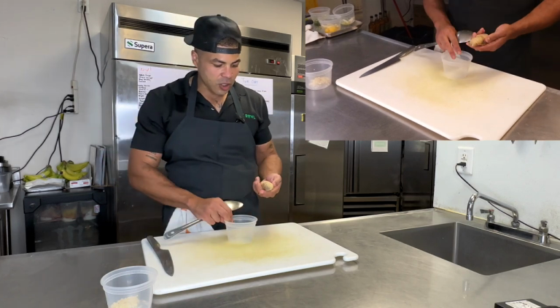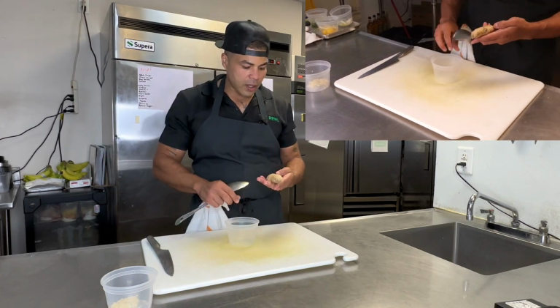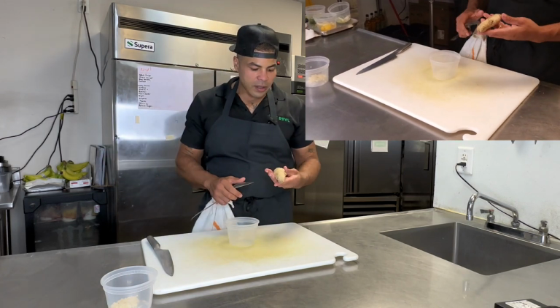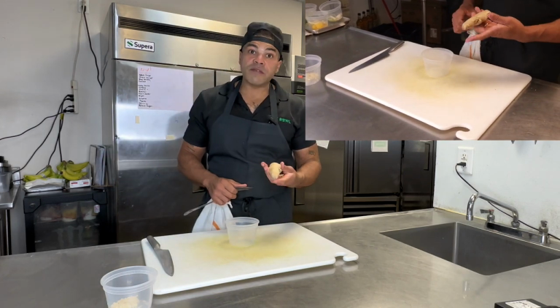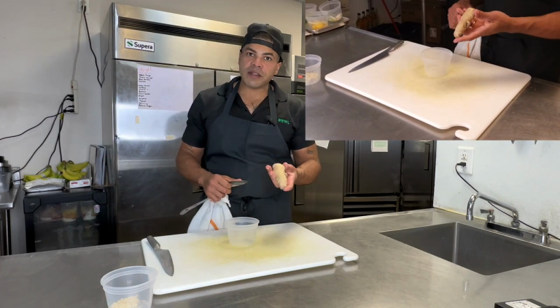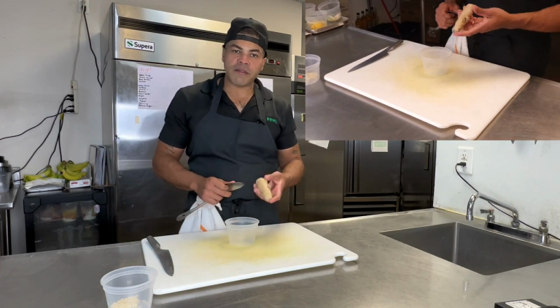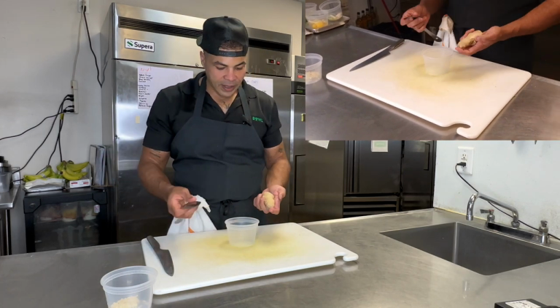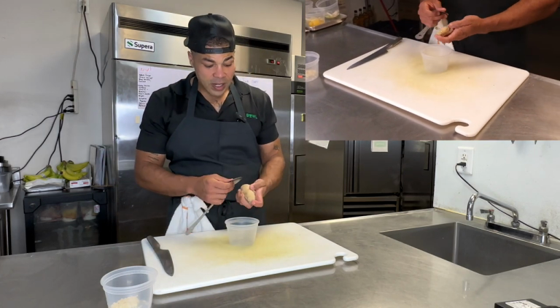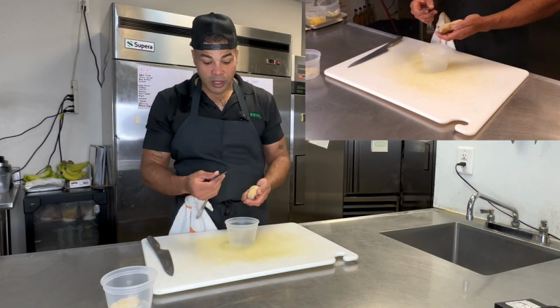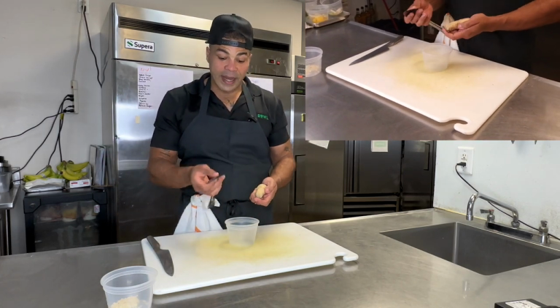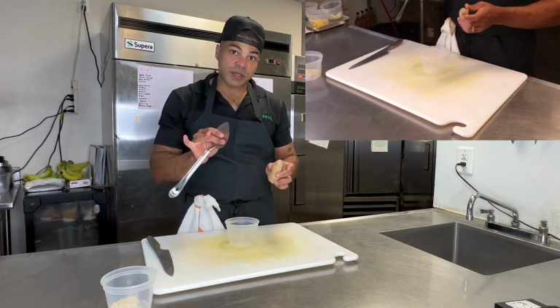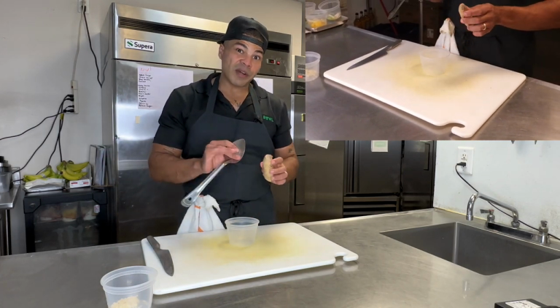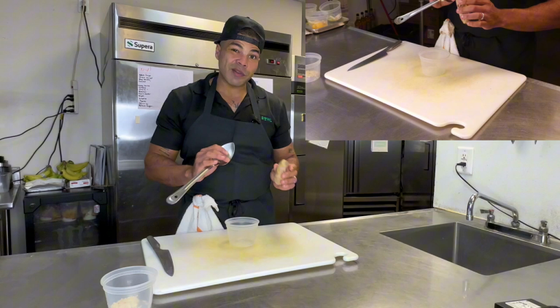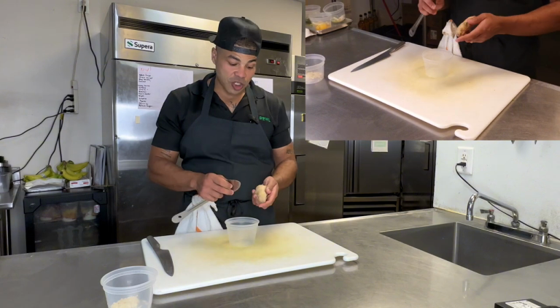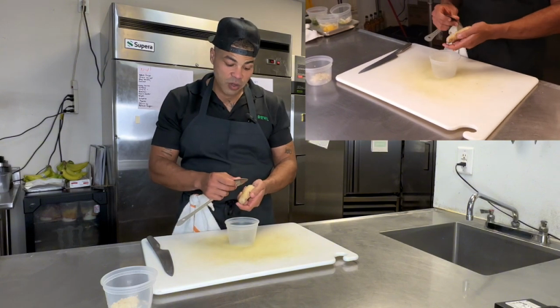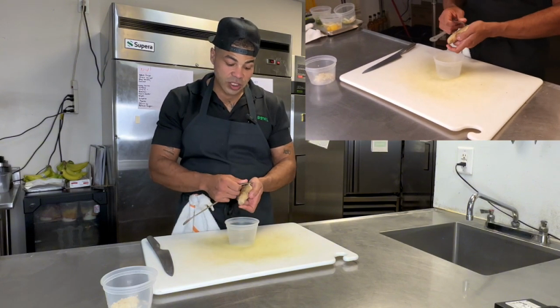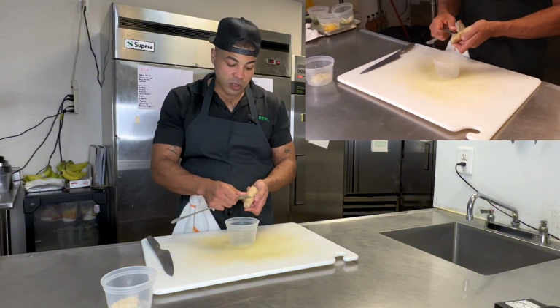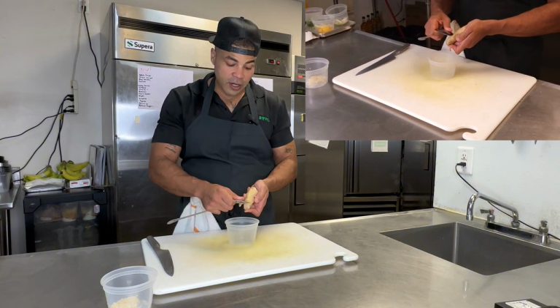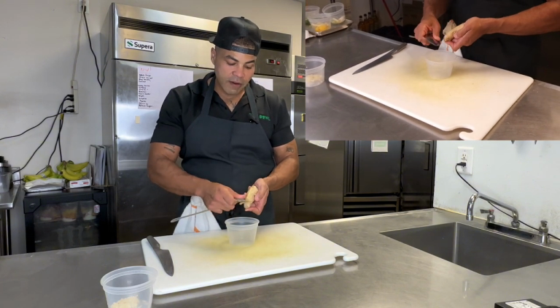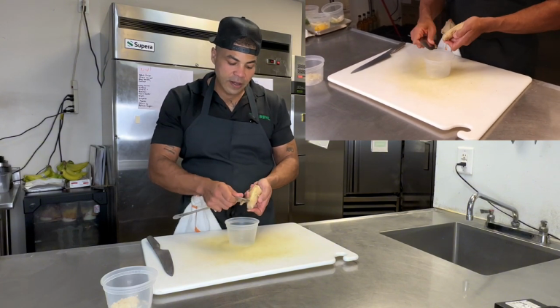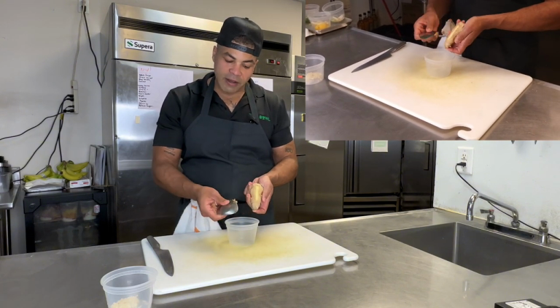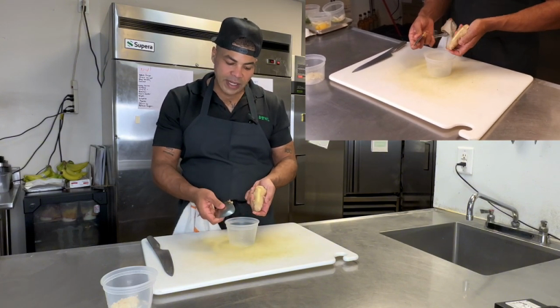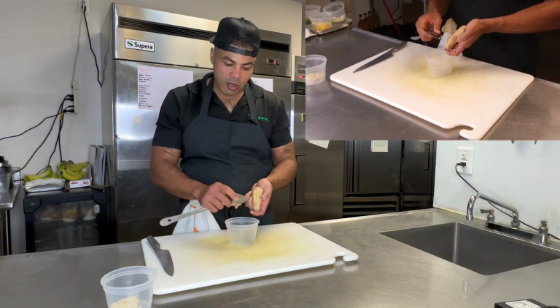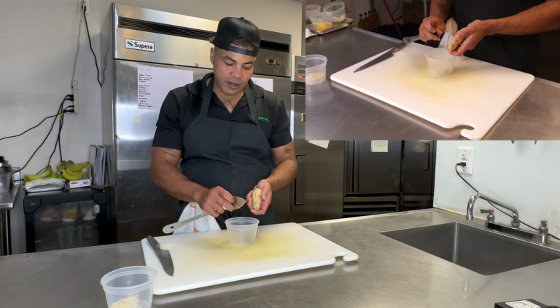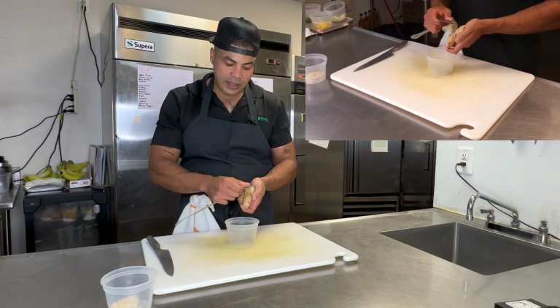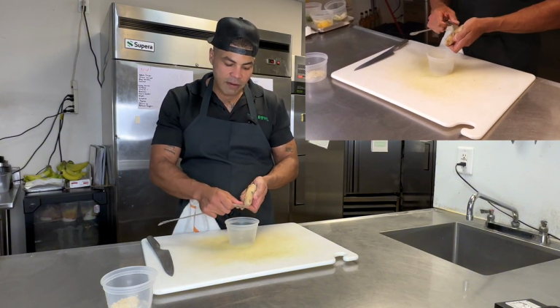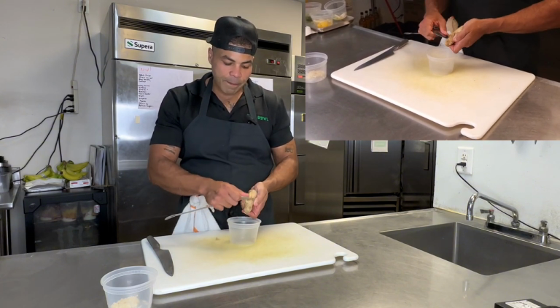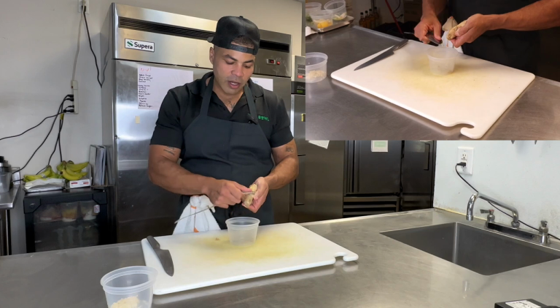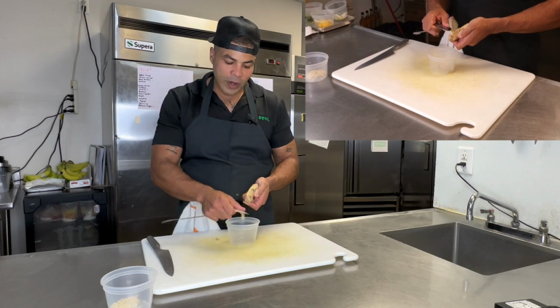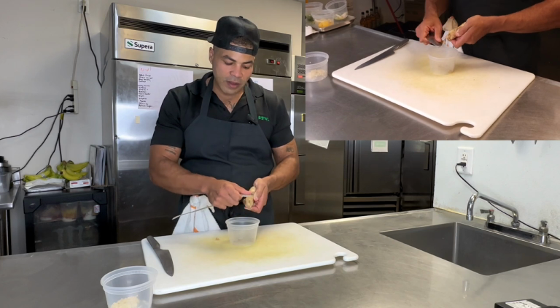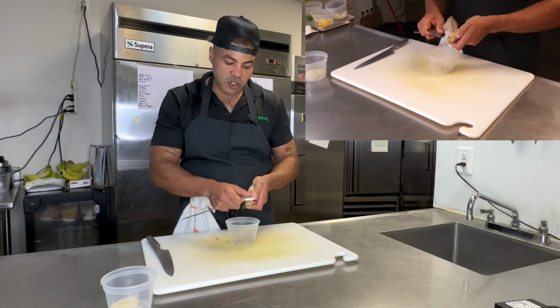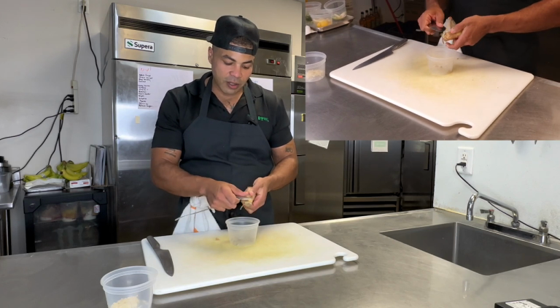So never leave ginger out of play. We're going to peel this ginger with the spoon. You see how easy that's coming off there? Way better than a vegetable peeler.